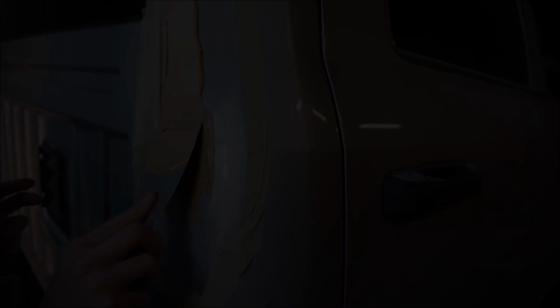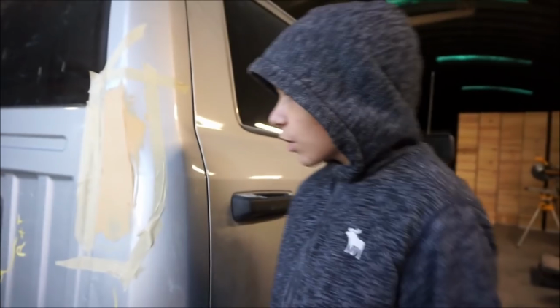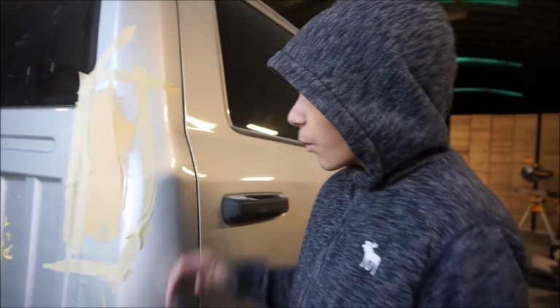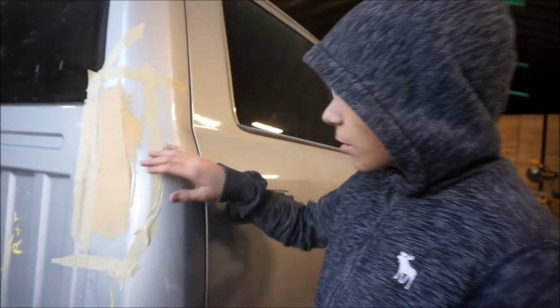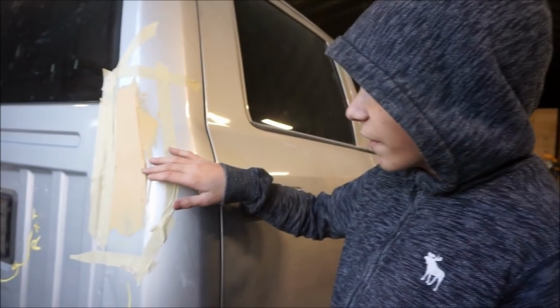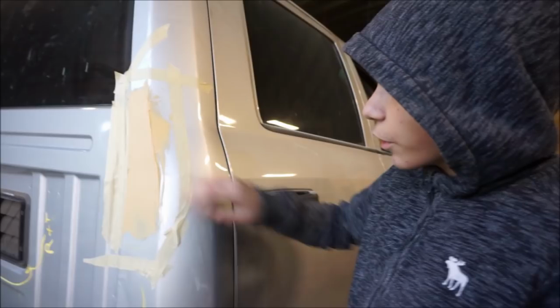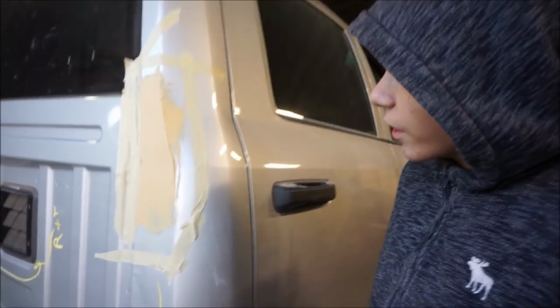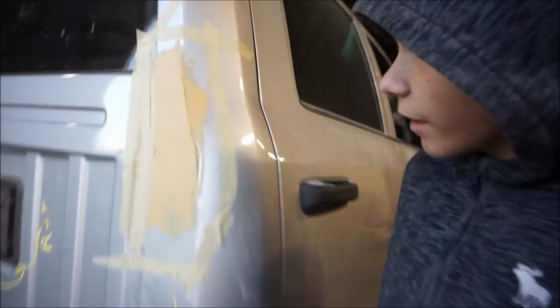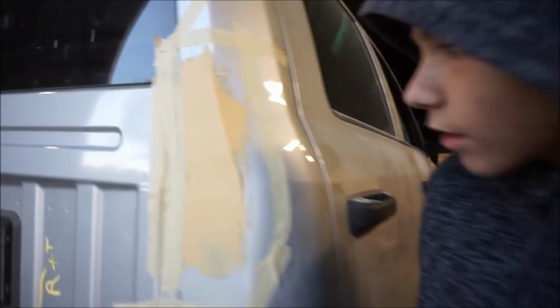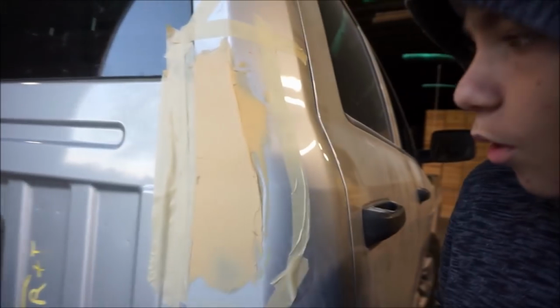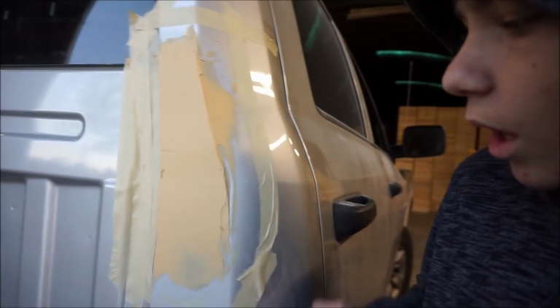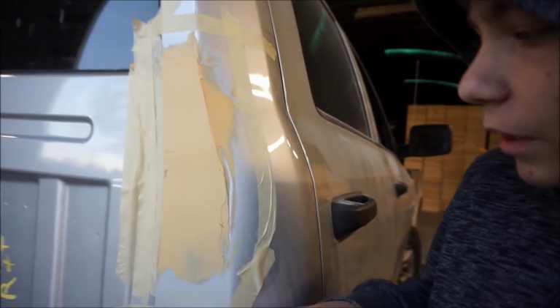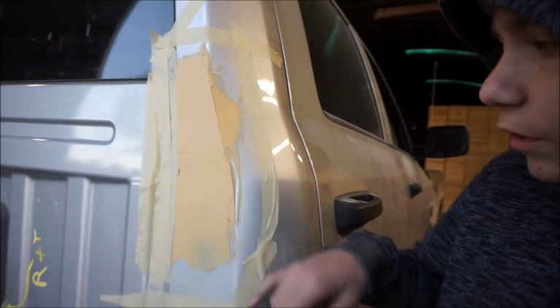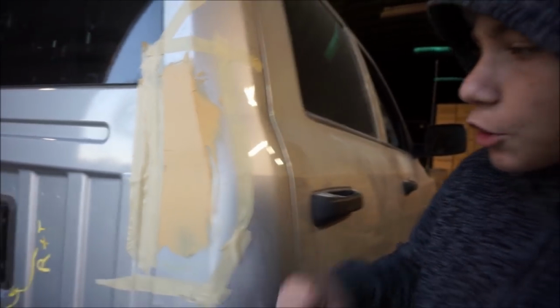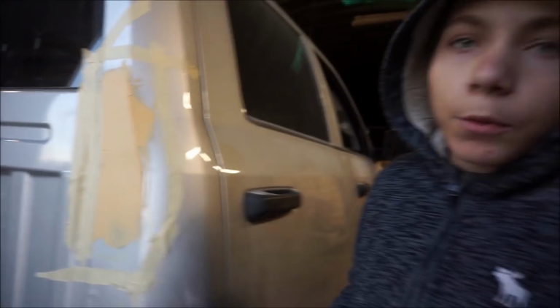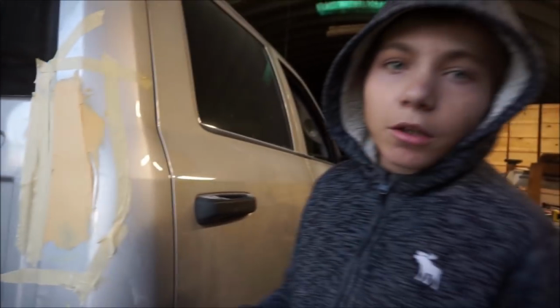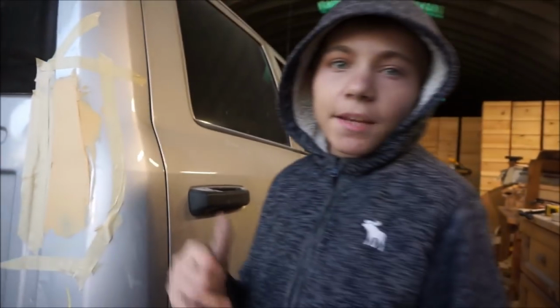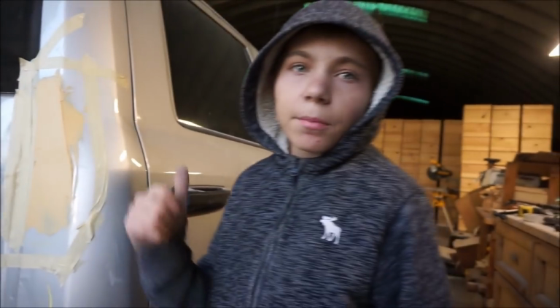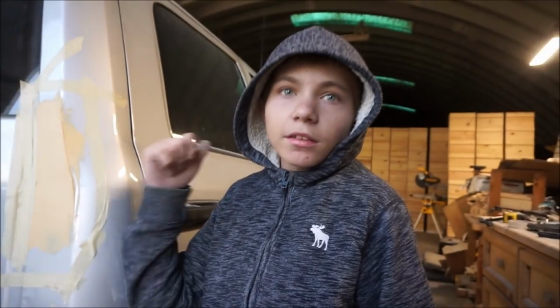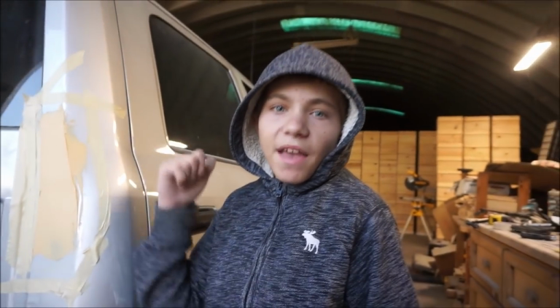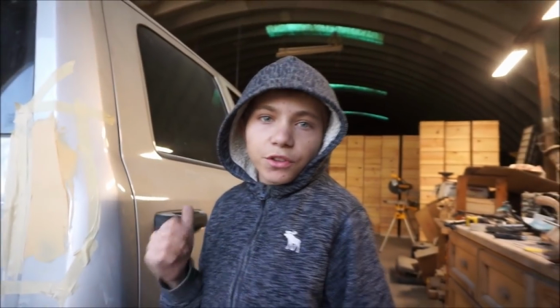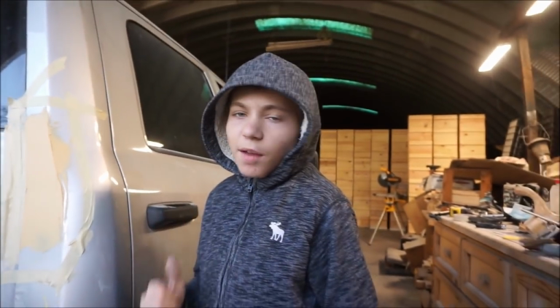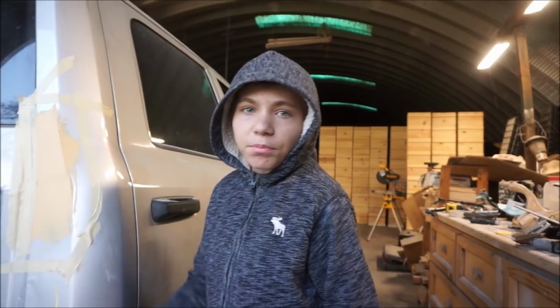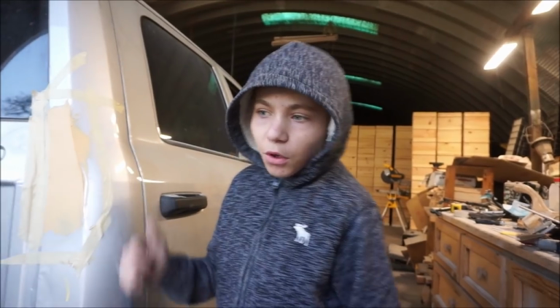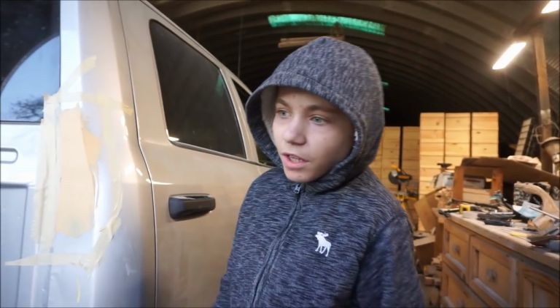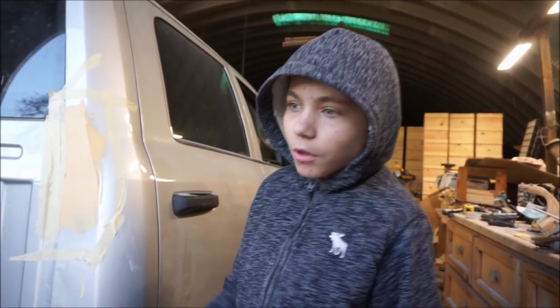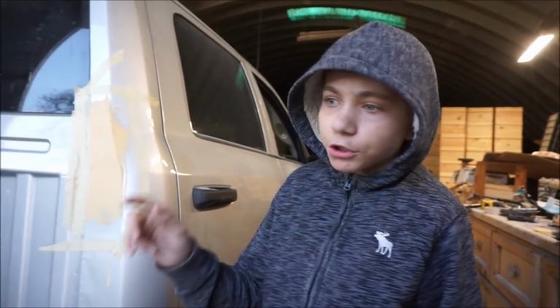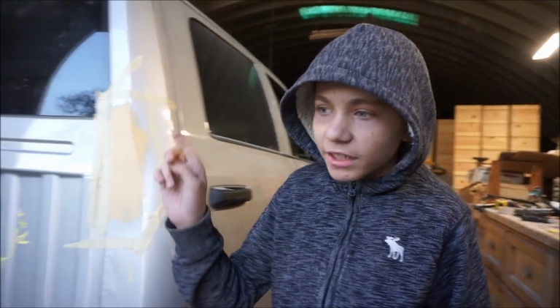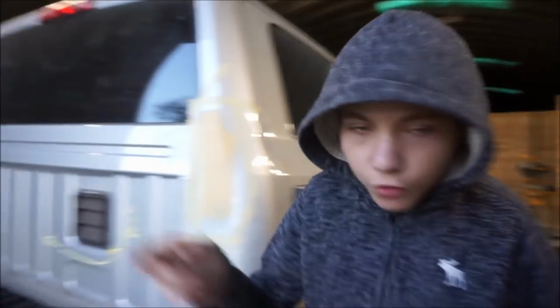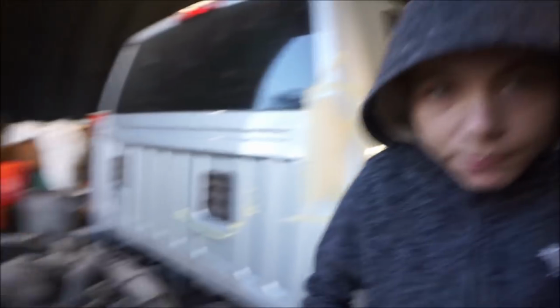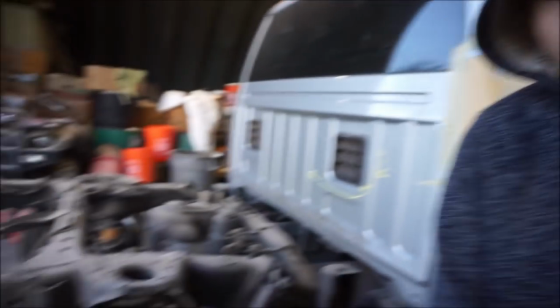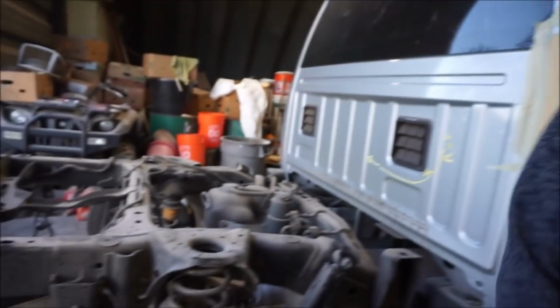We got the body filler on here and while we're waiting for it to dry, we're gonna go tape up the bed for the primer. But before we do that, I wanted to show you guys the frame damage on the truck.